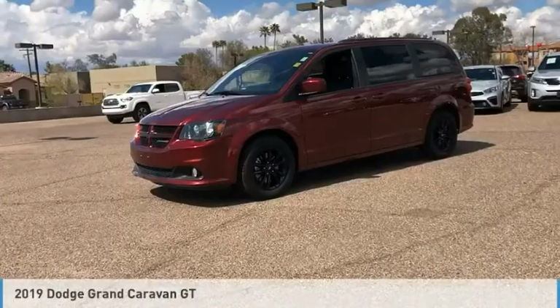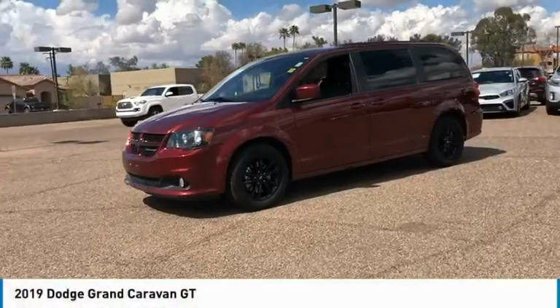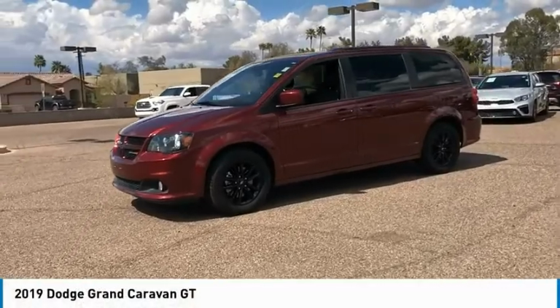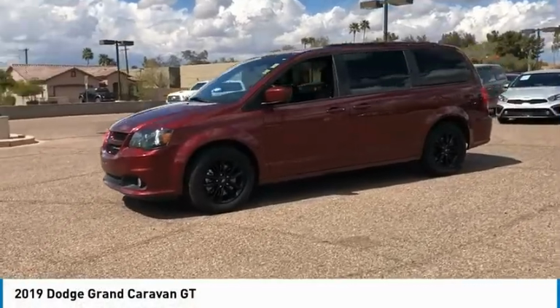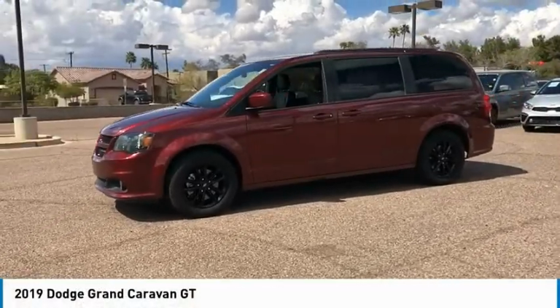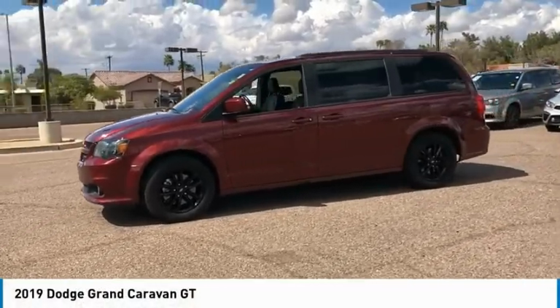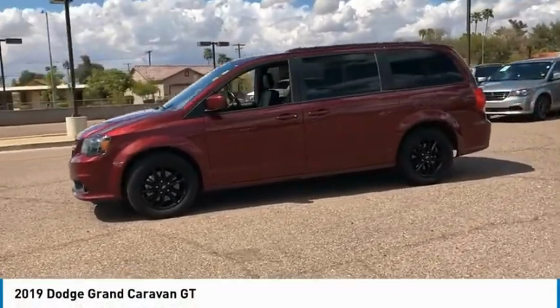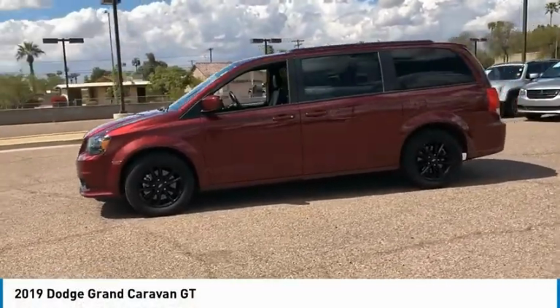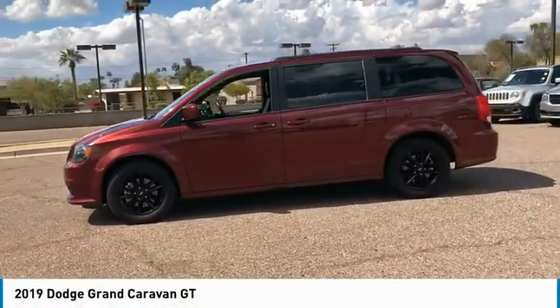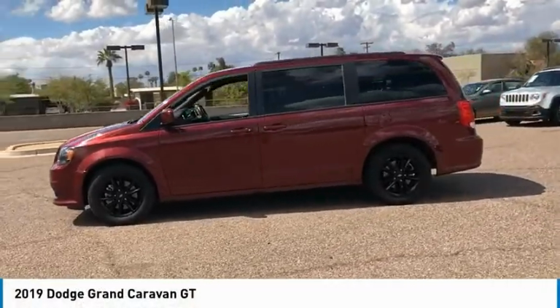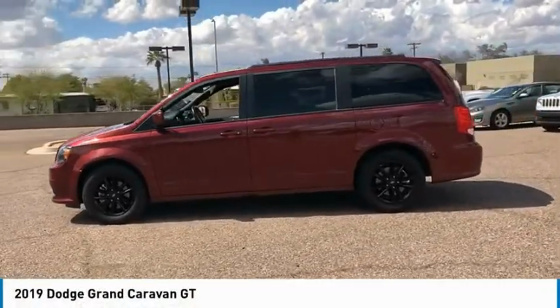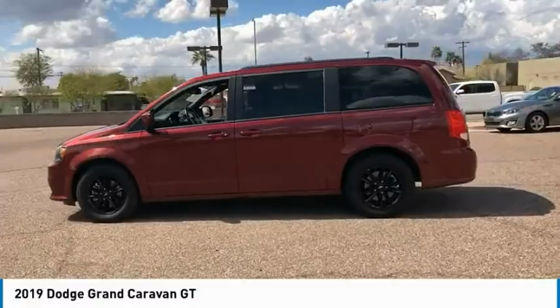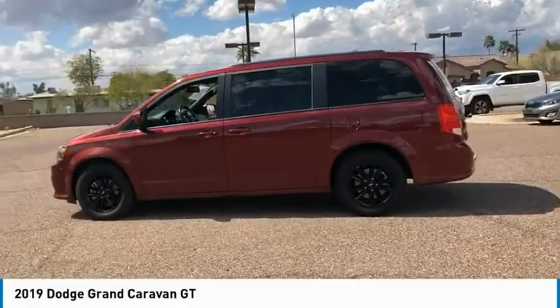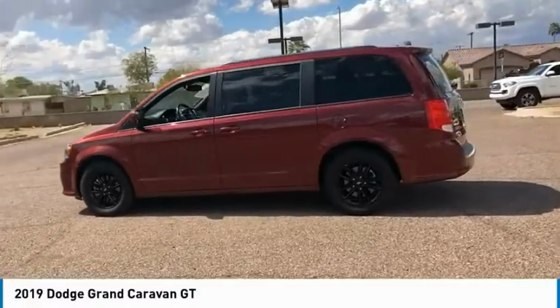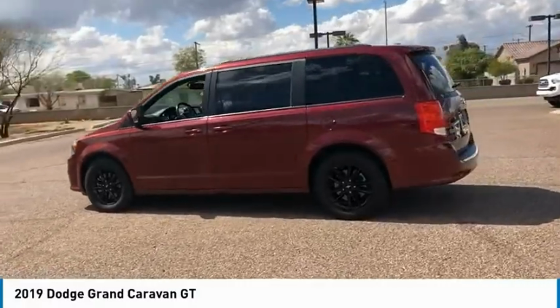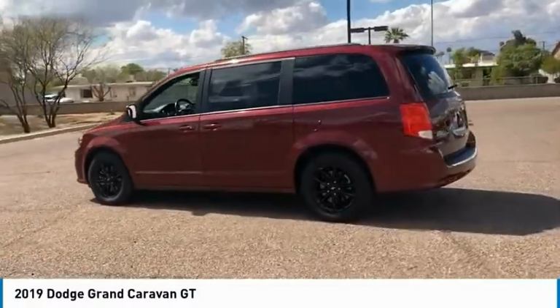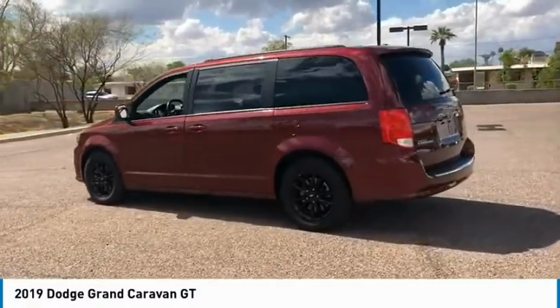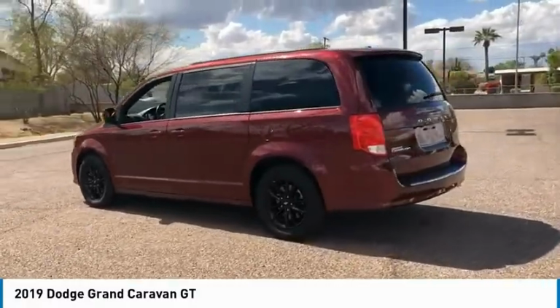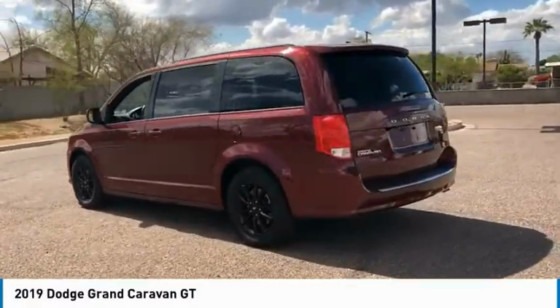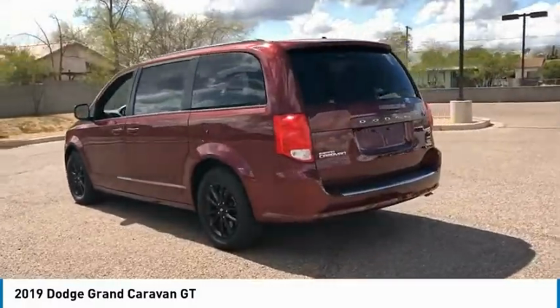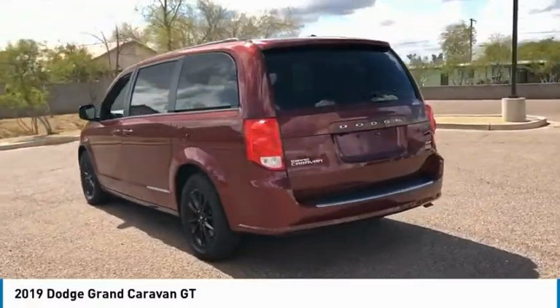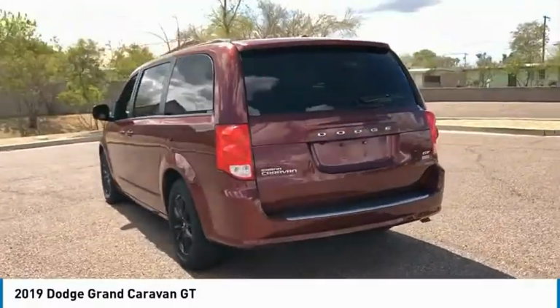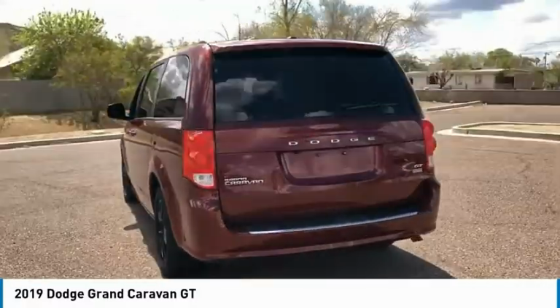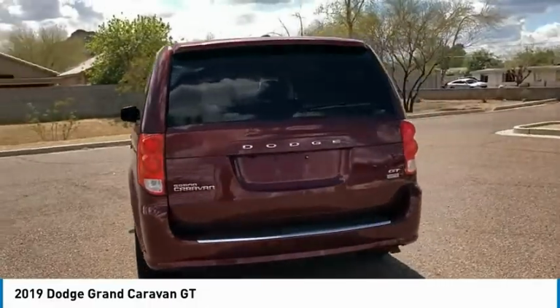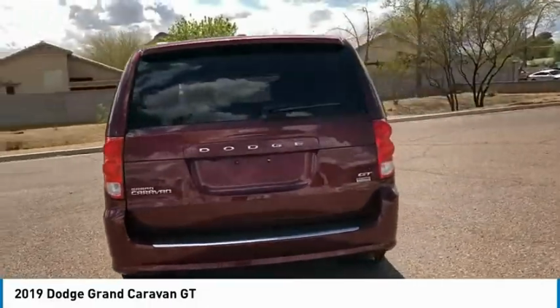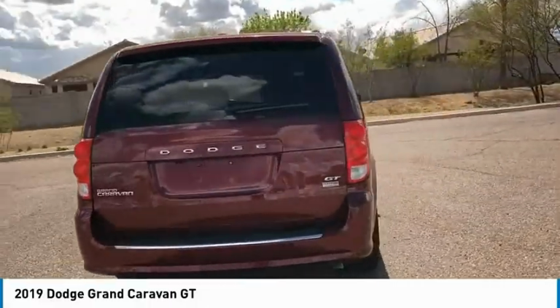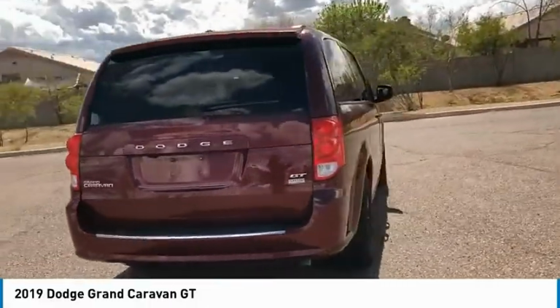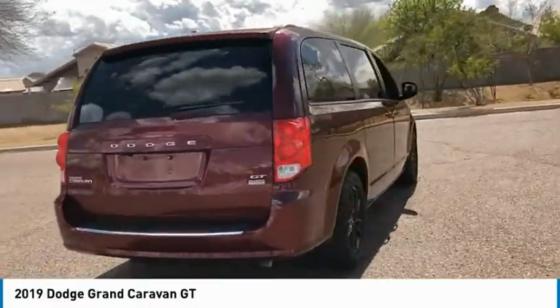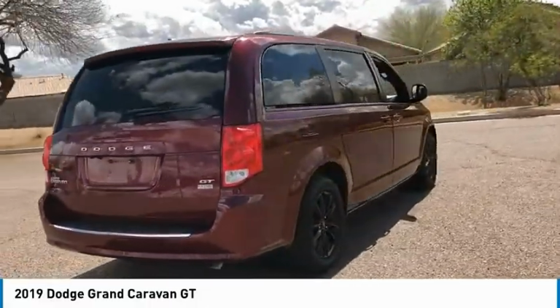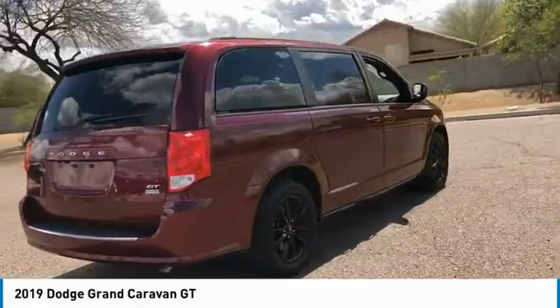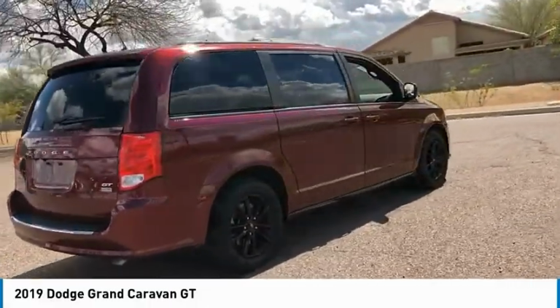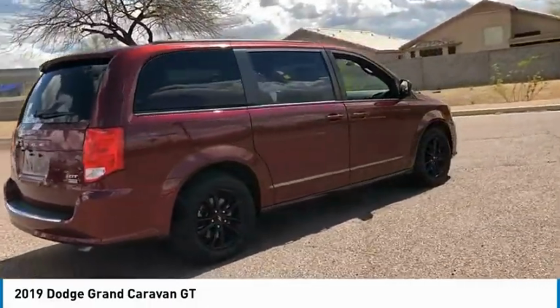We are pleased to show you the 2019 Grand Caravan. The Dodge Grand Caravan received the government's highest front and side crash rating of 5 stars. Its vast interior is widely praised, with an innovative seating arrangement.